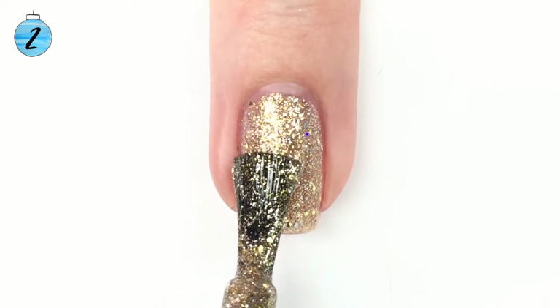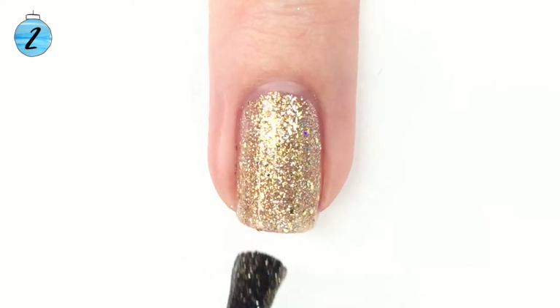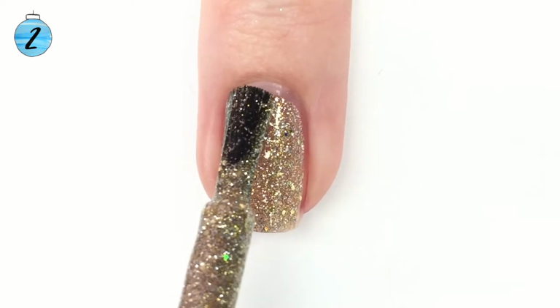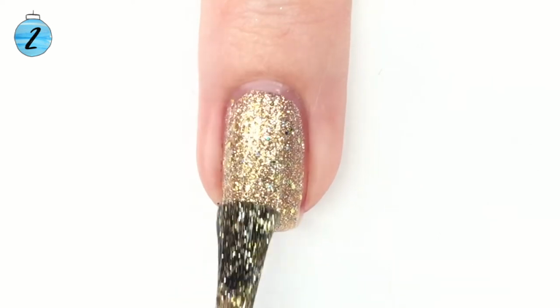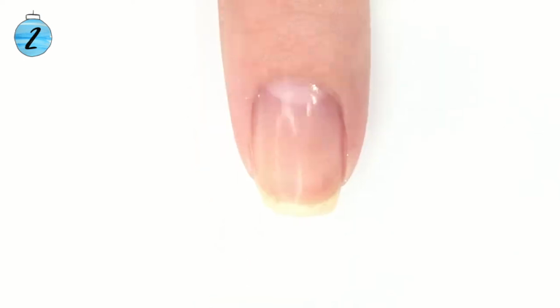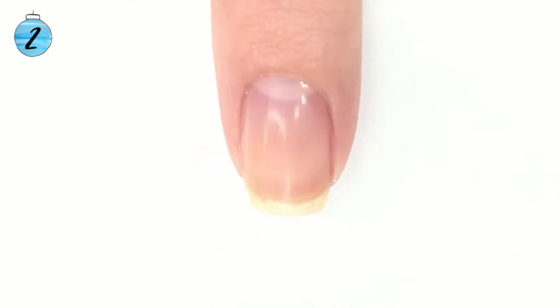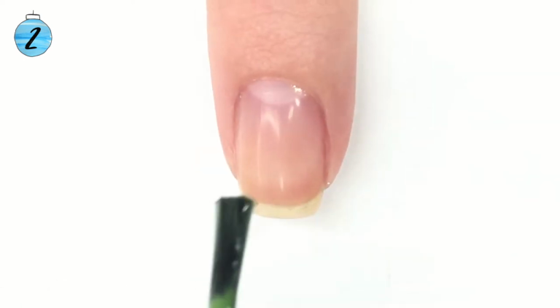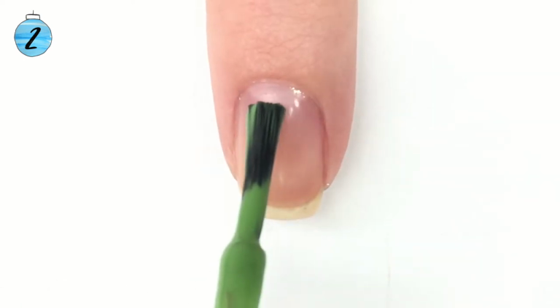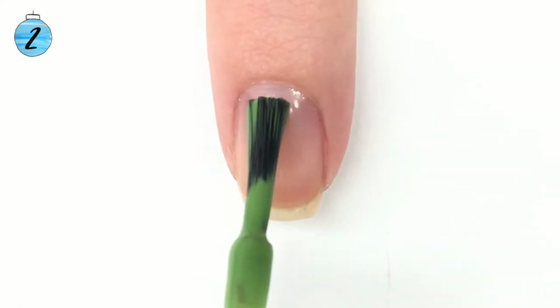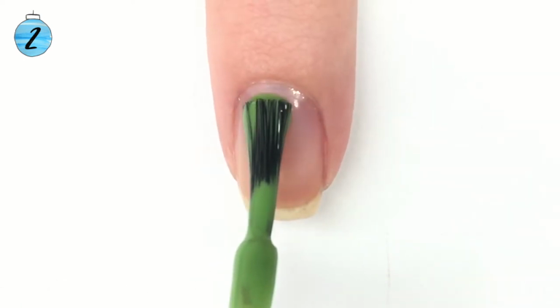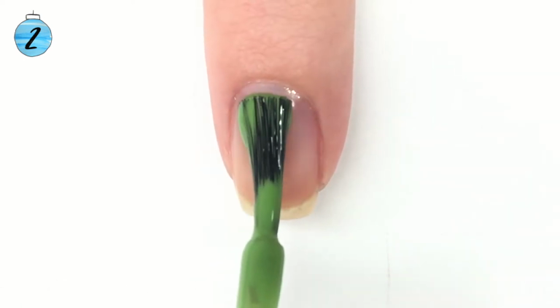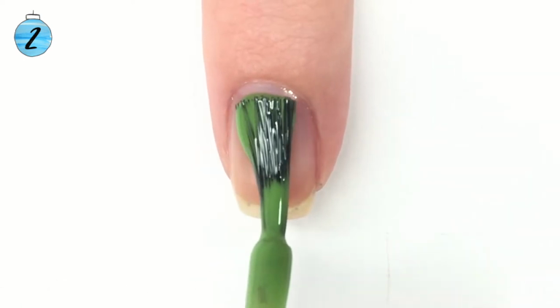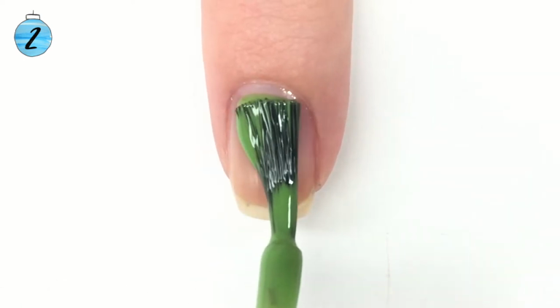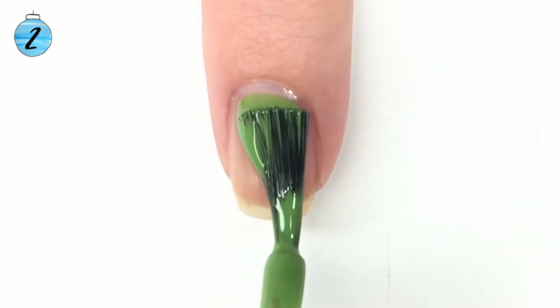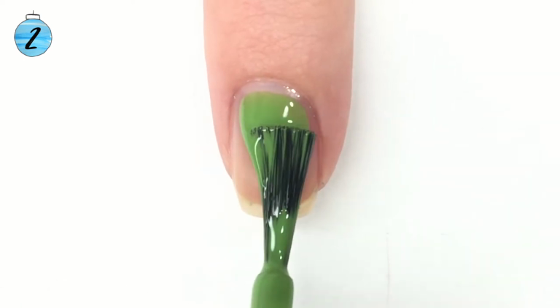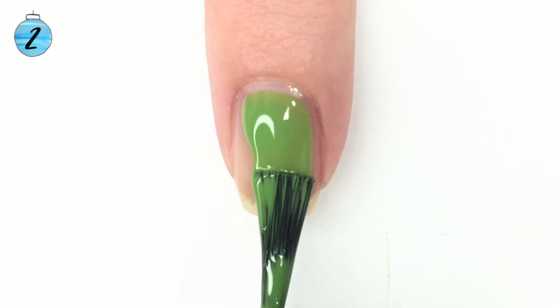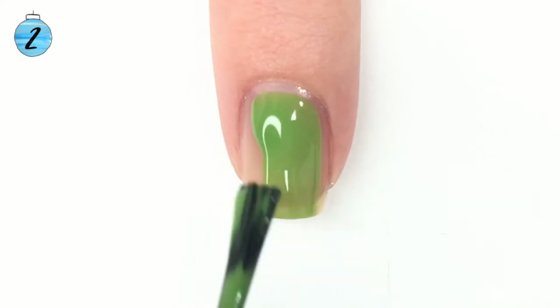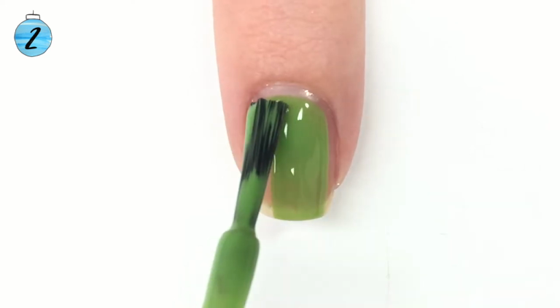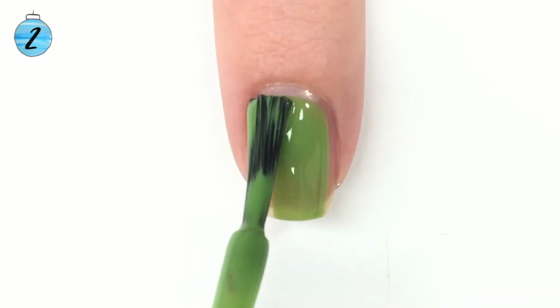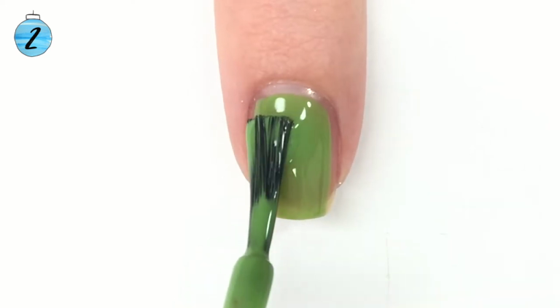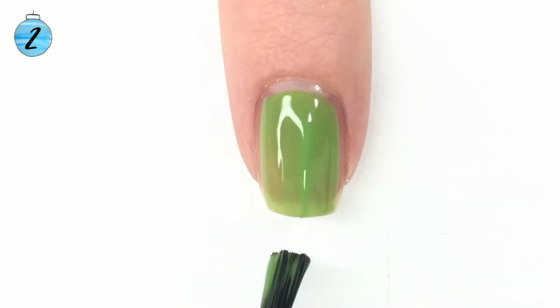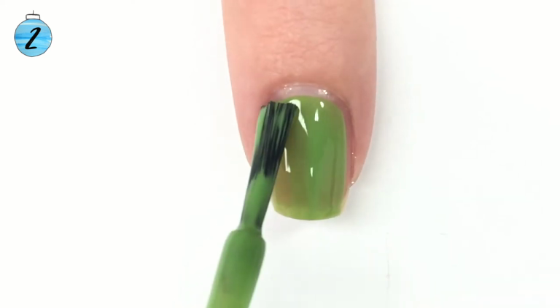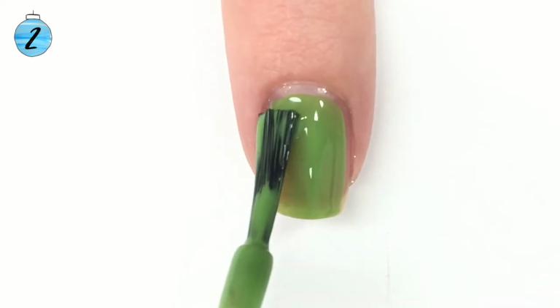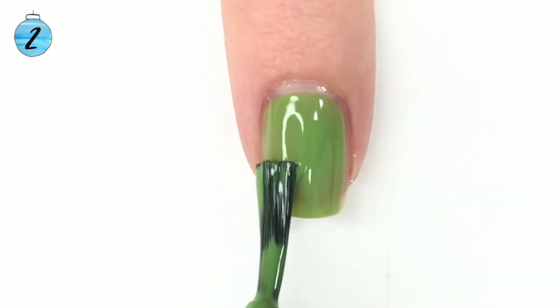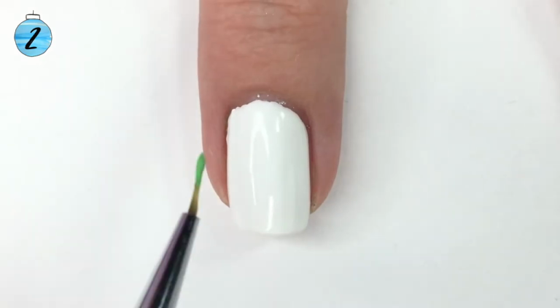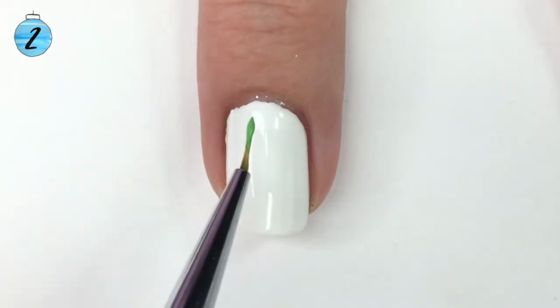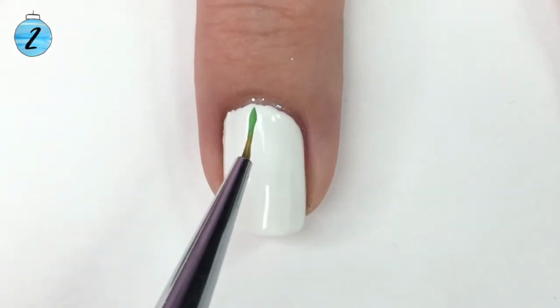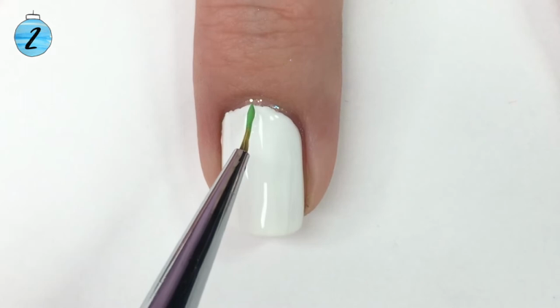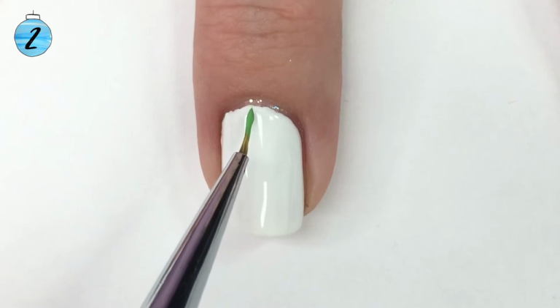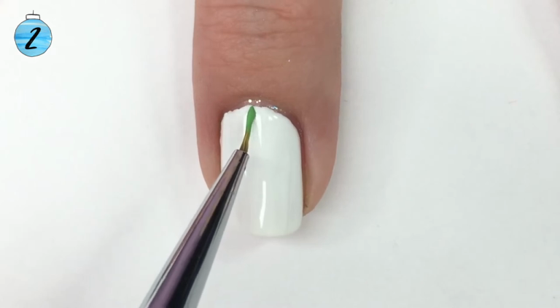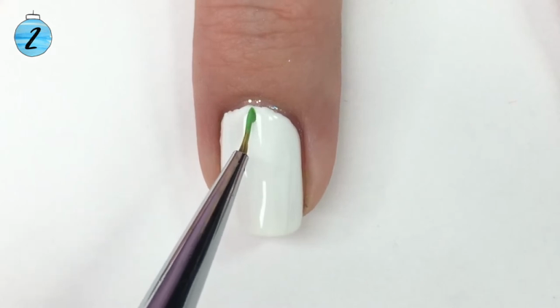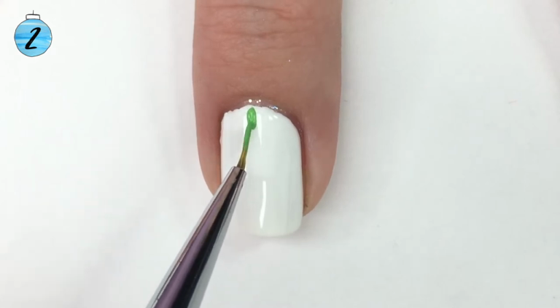After that we have our green accent nails as well. Since I used Serendipity polish here, which is sadly no longer available, you could really just use any grass green colored polish and that would be great. Now we're moving on to the mistletoe.